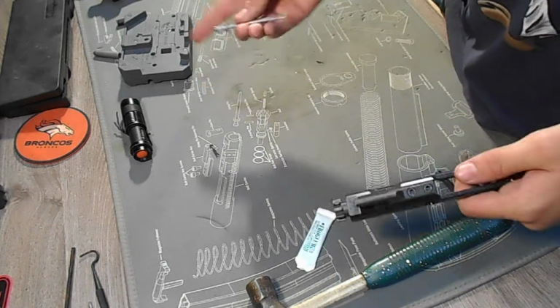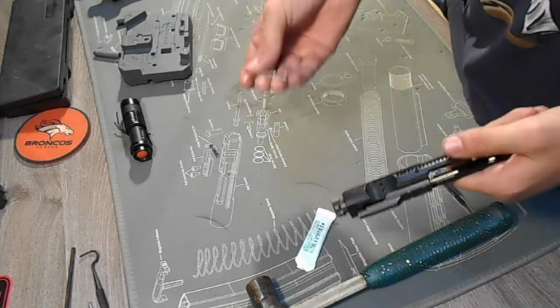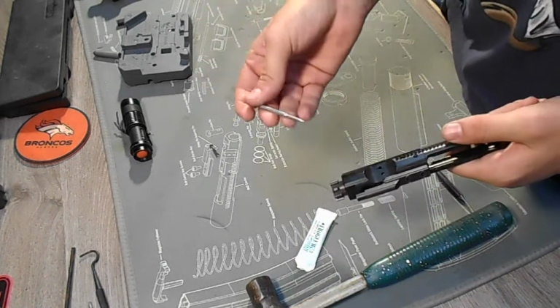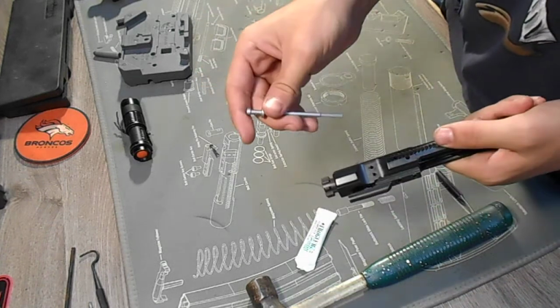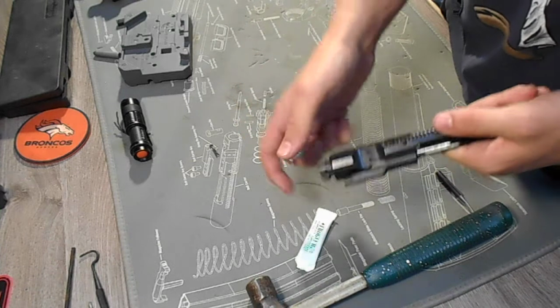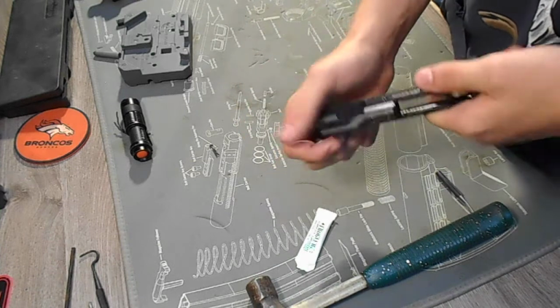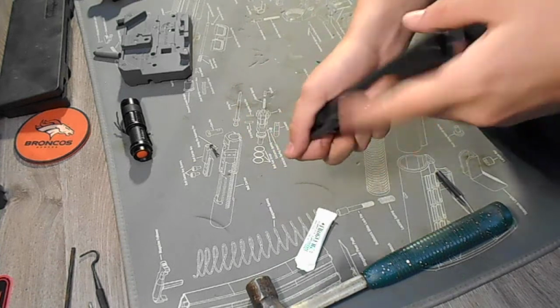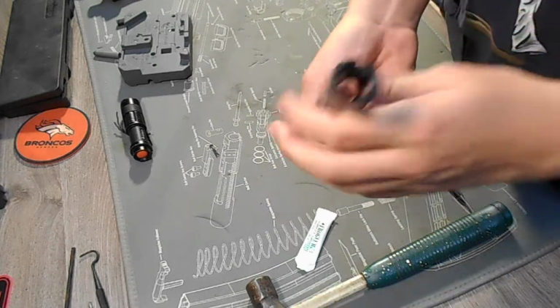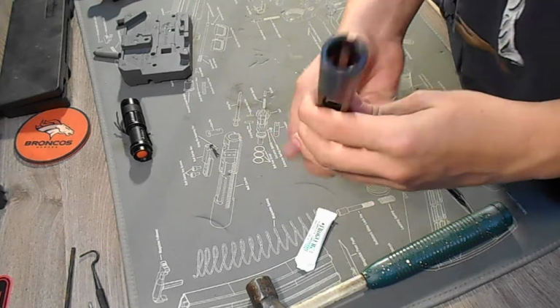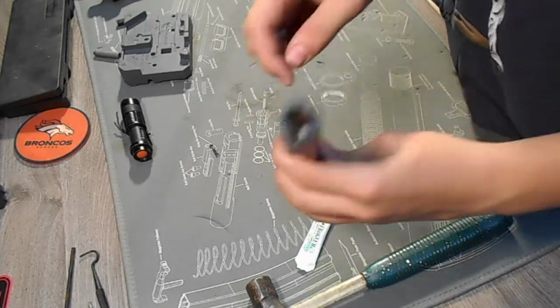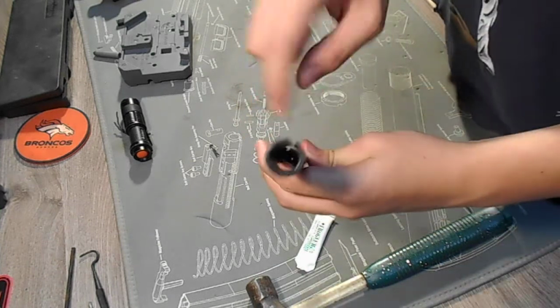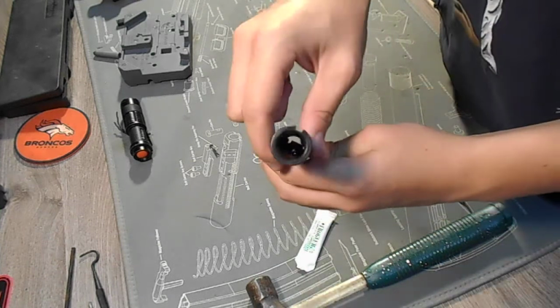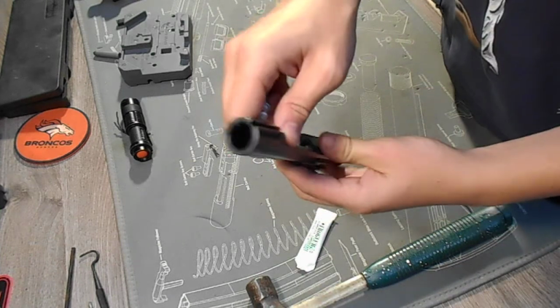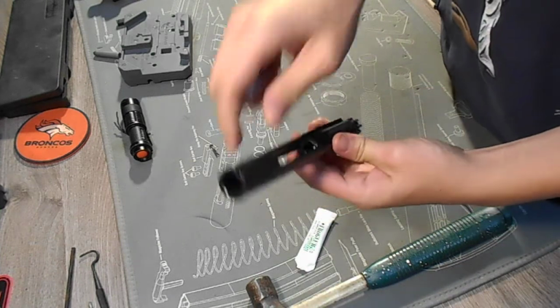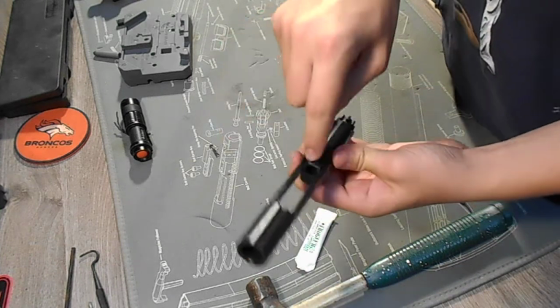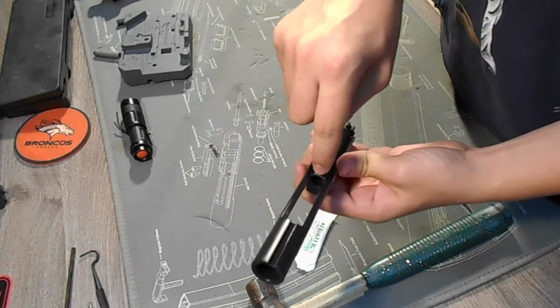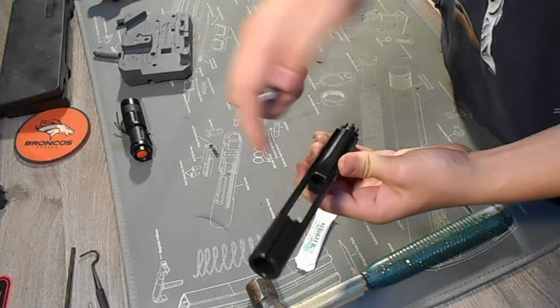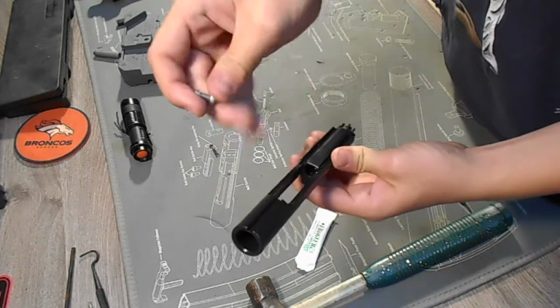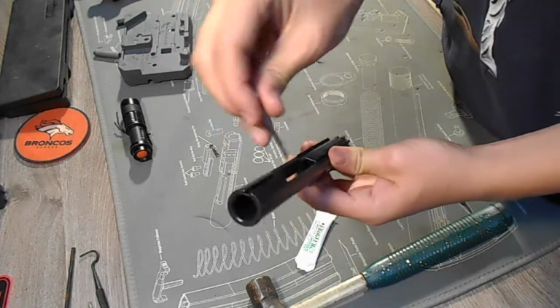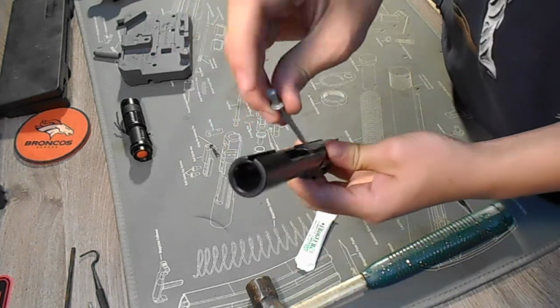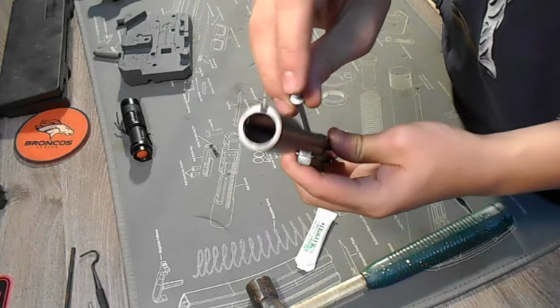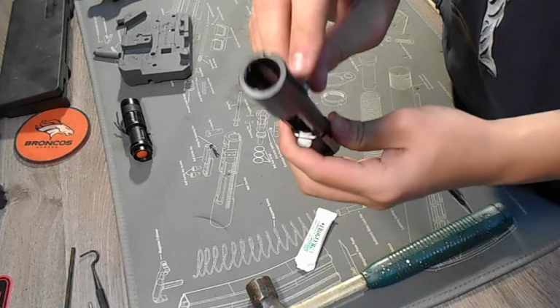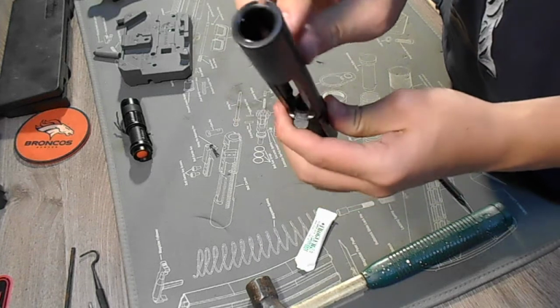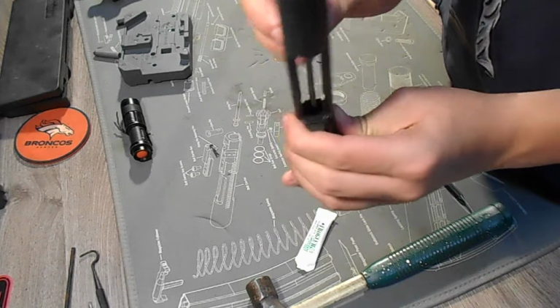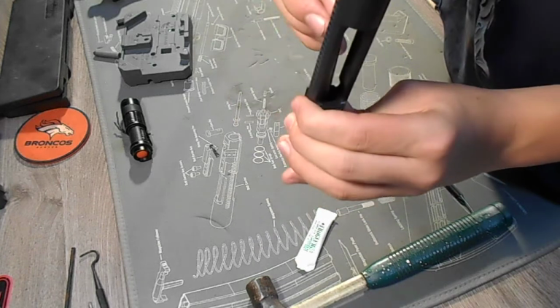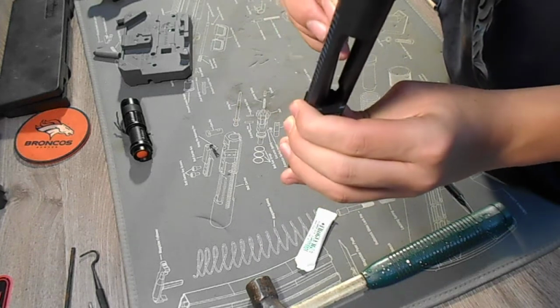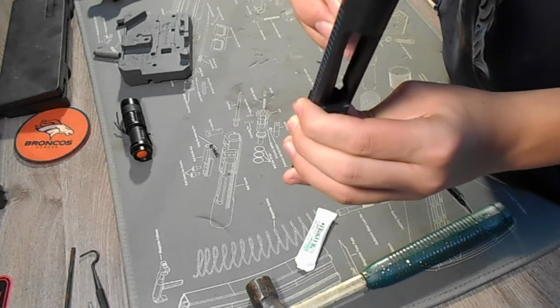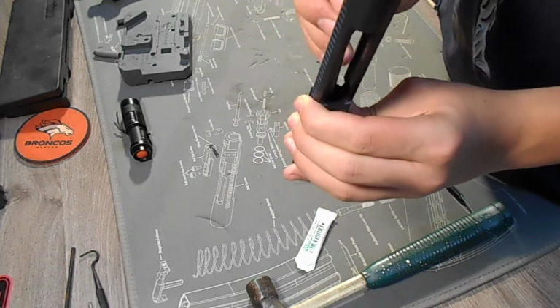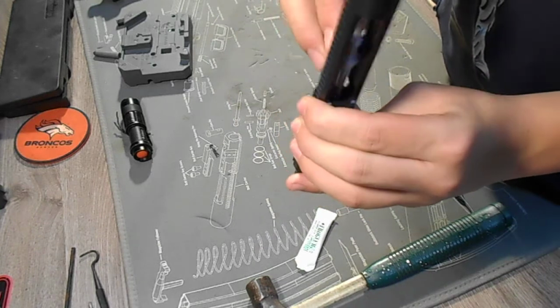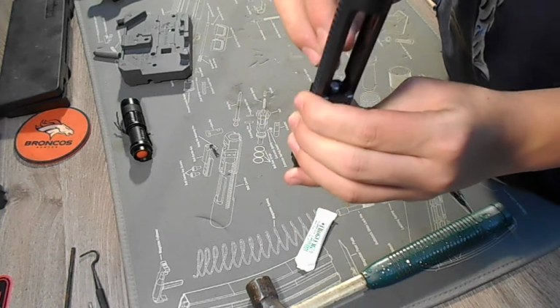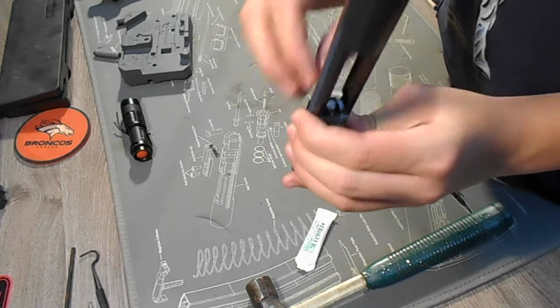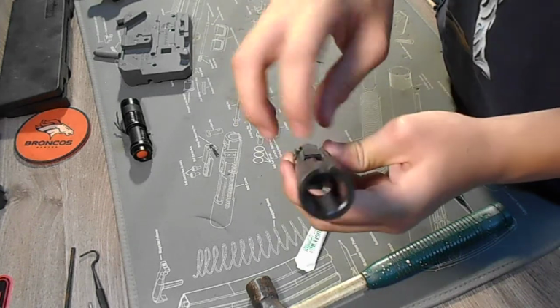Alright, now we're going to move on to our firing pin. We're going to put it down right through here, right into the bolt, just like that.